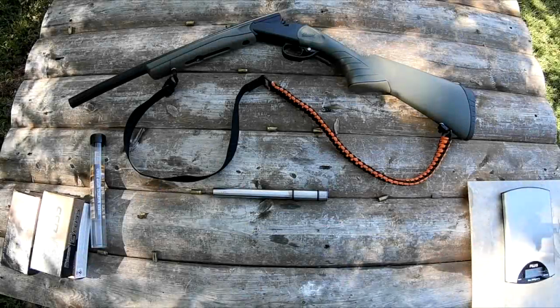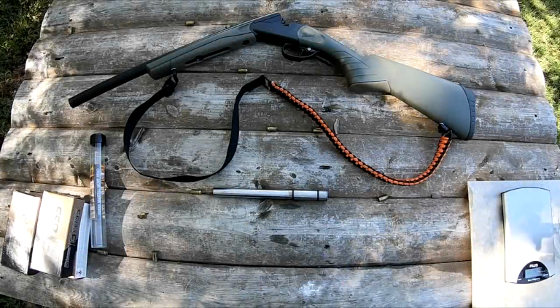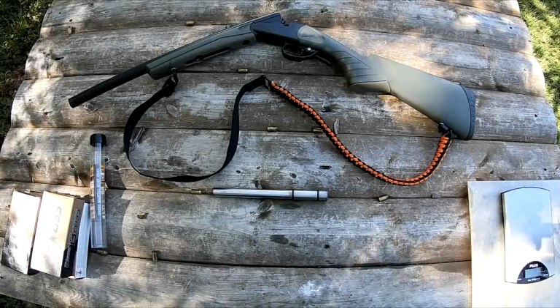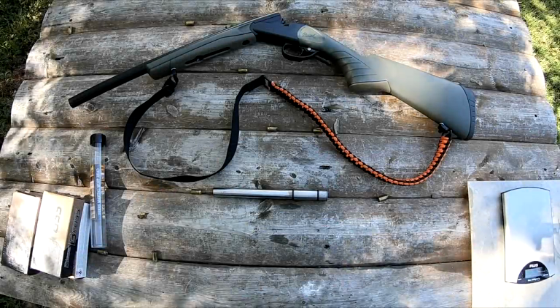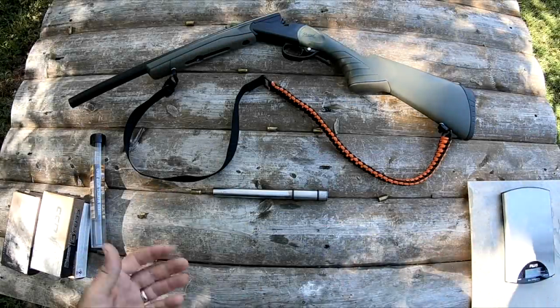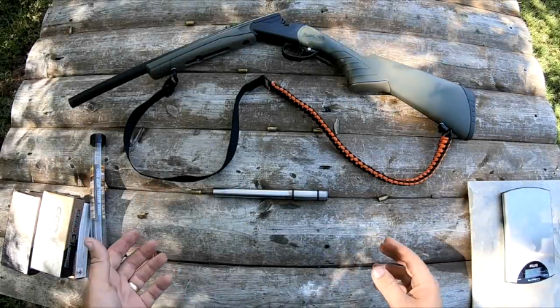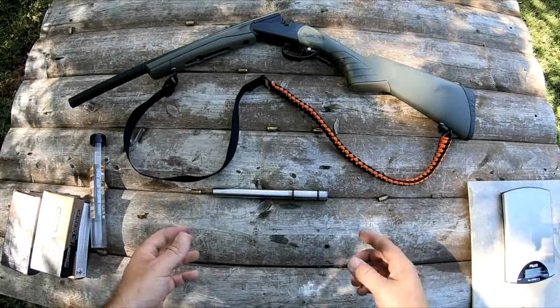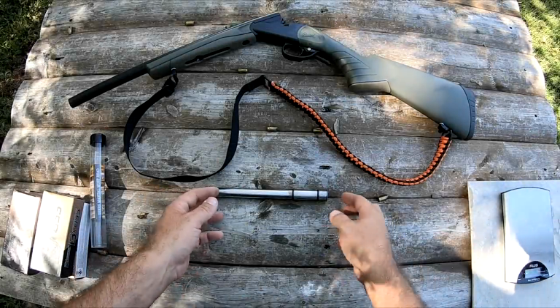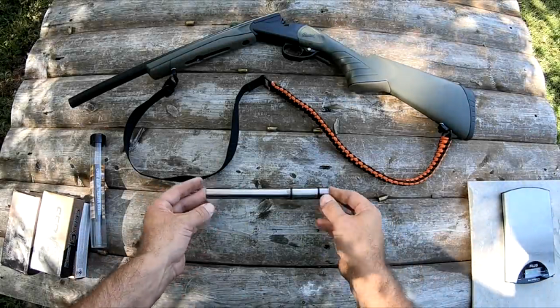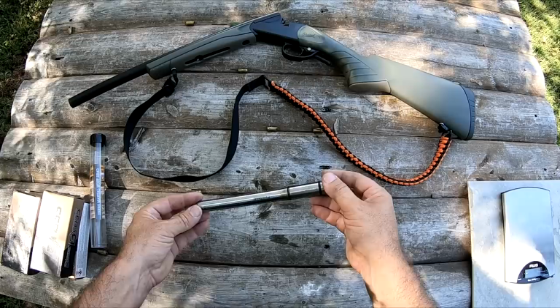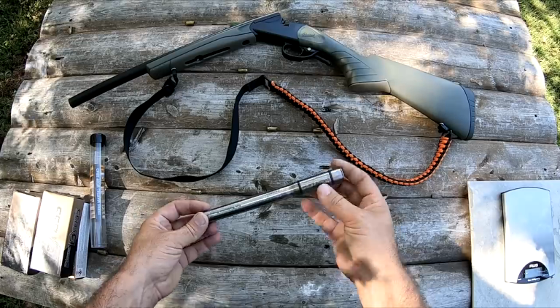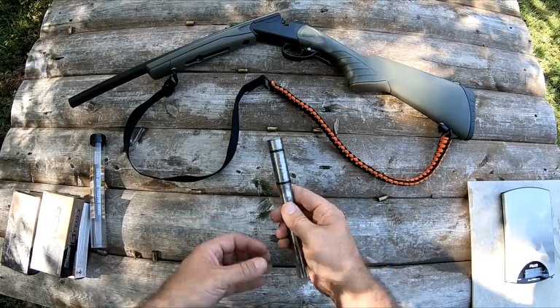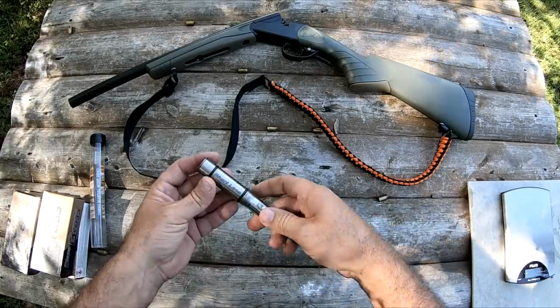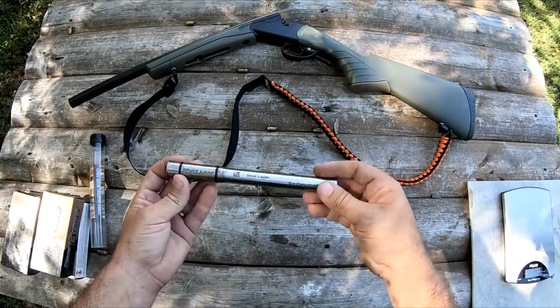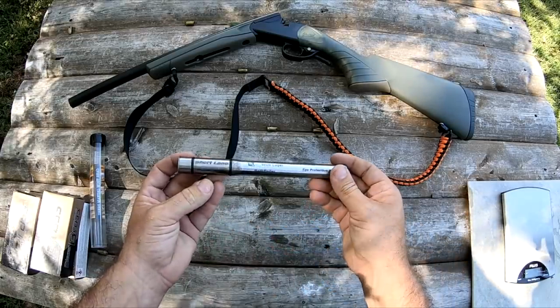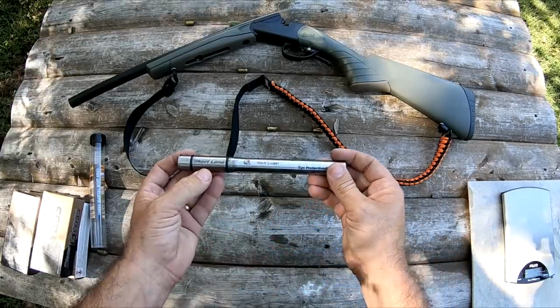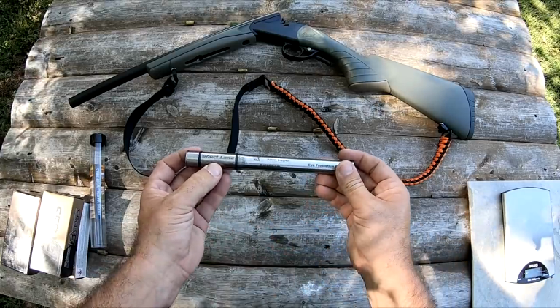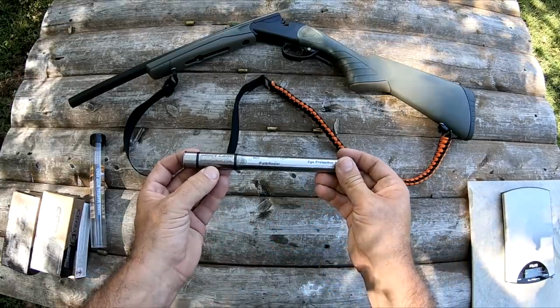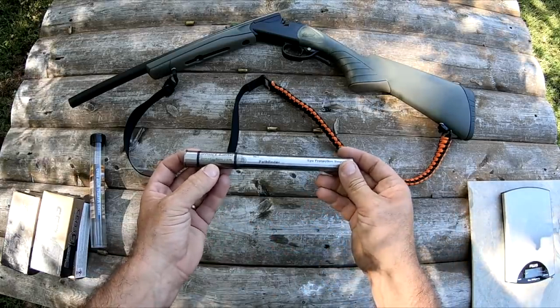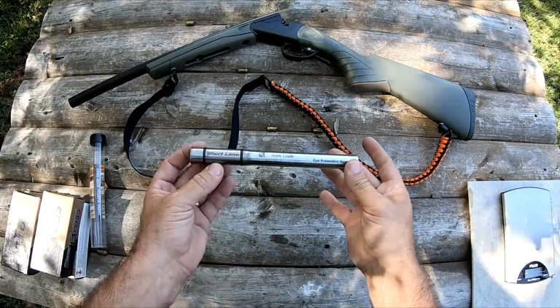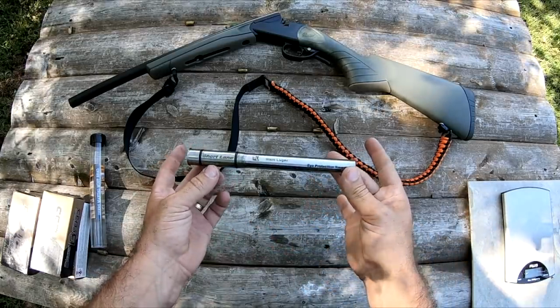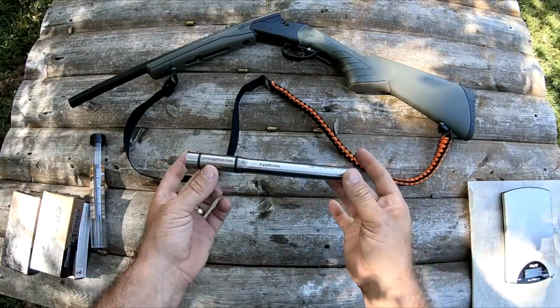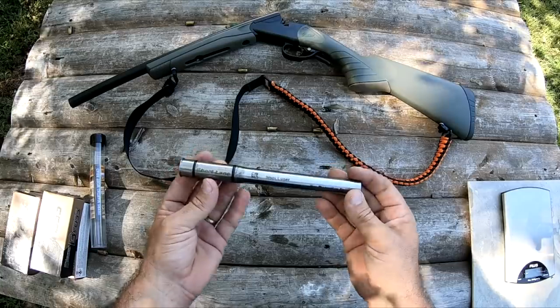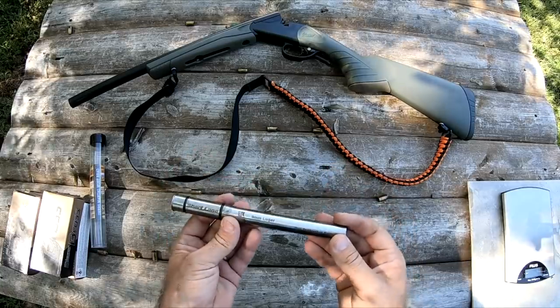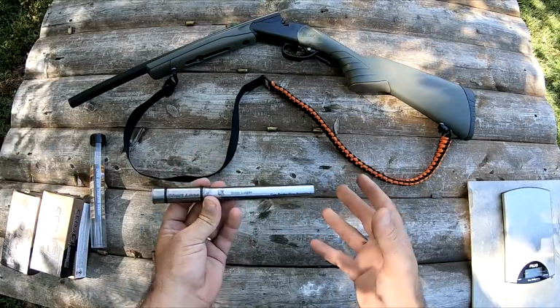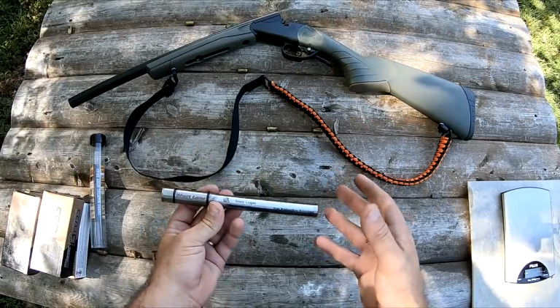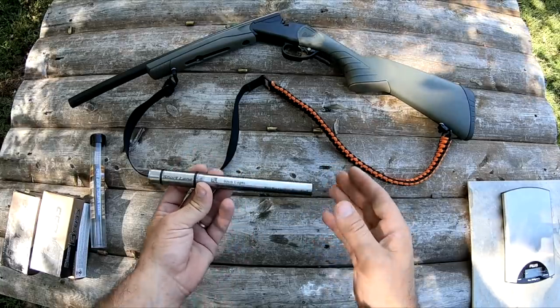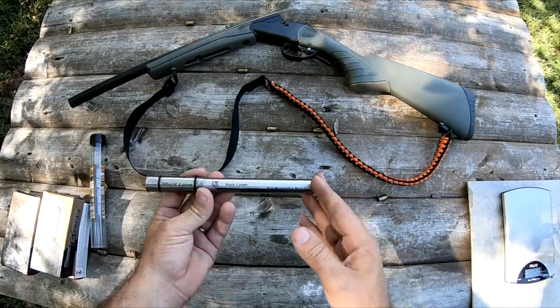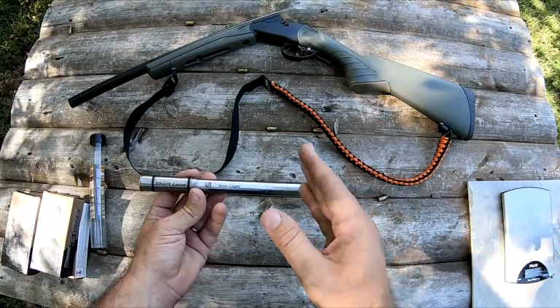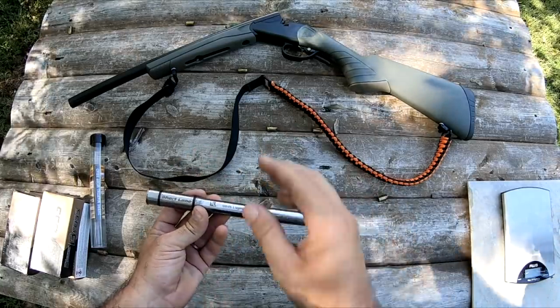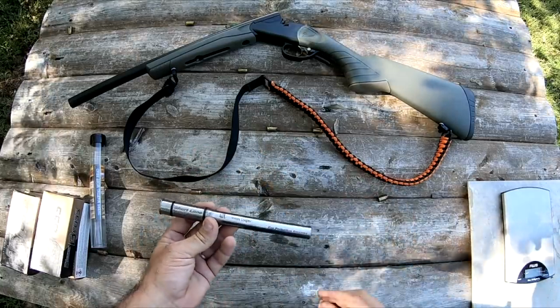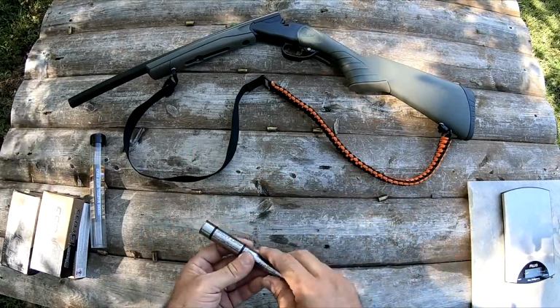Hello guys and gals. I'm down here at the range today having a little bit of fun with this gun adapter. This is made by Short Lane and is available at gunadapters.com. What this does — it allows me to shoot 9mm in my 12 gauge.